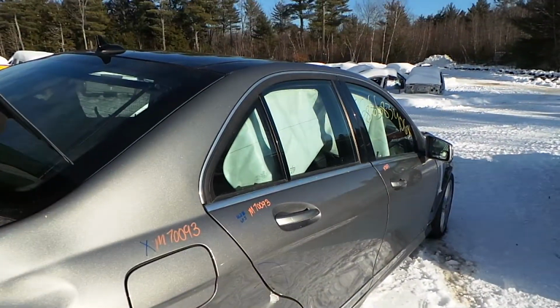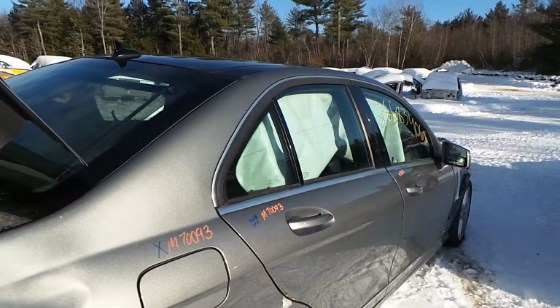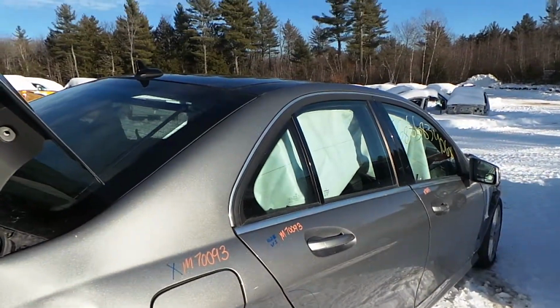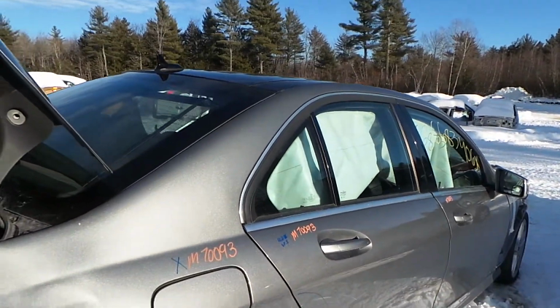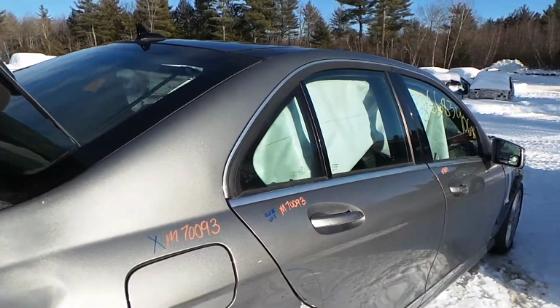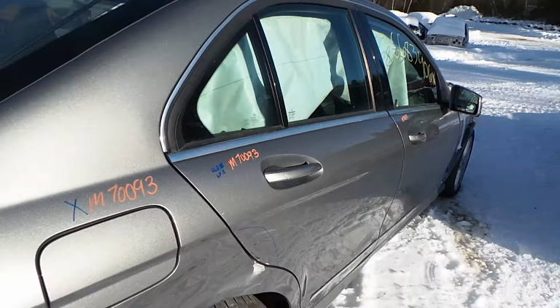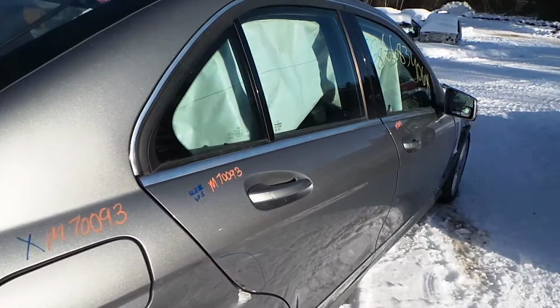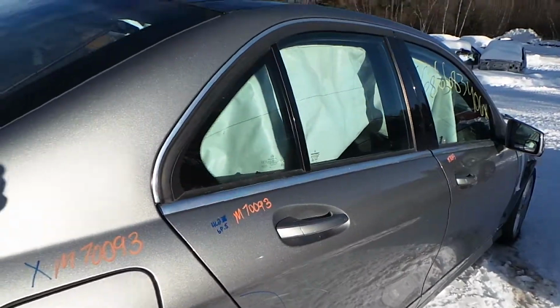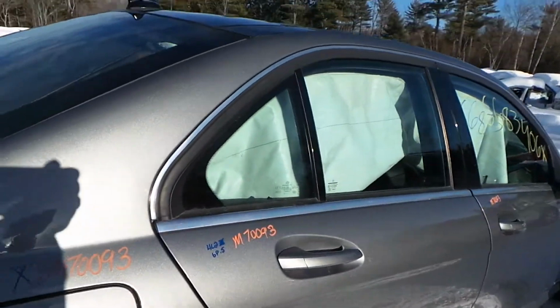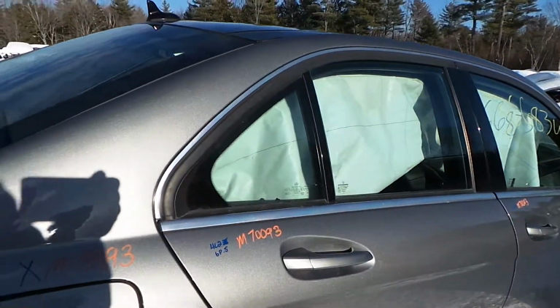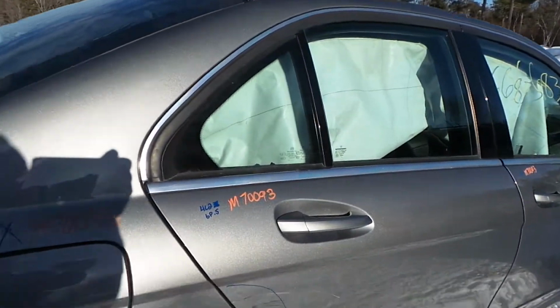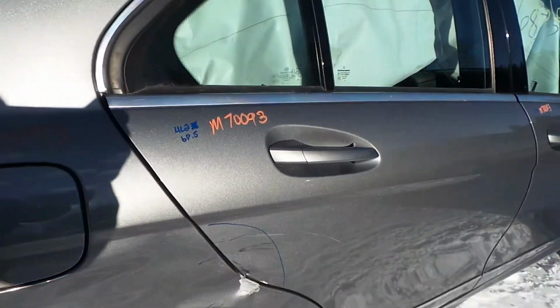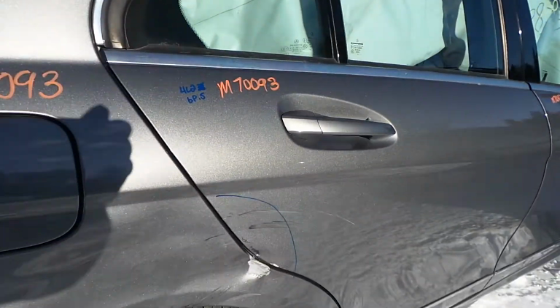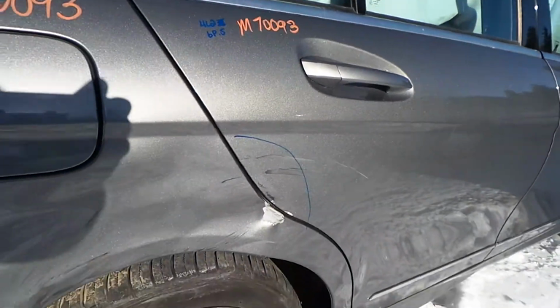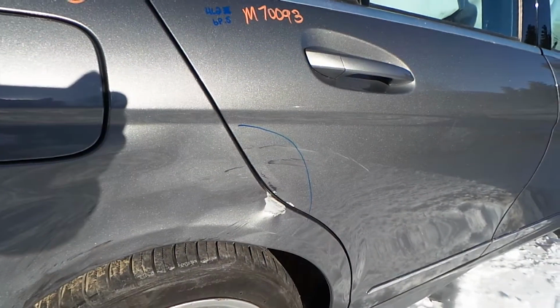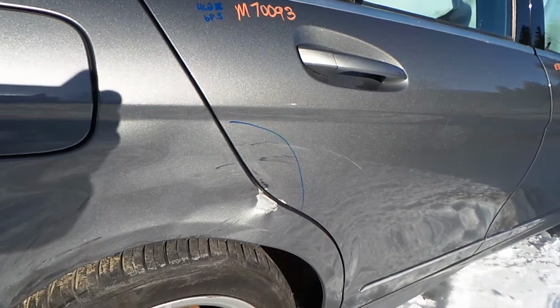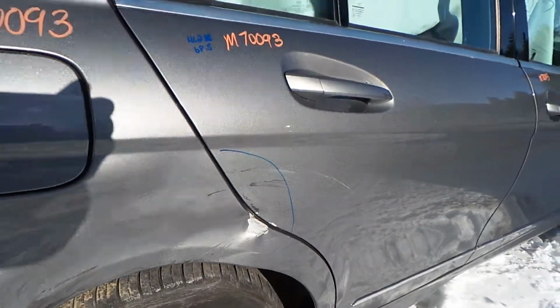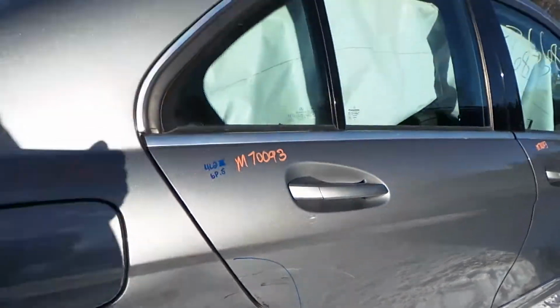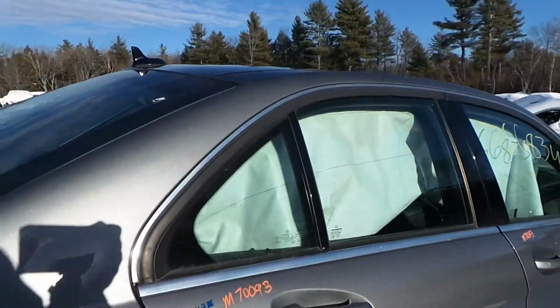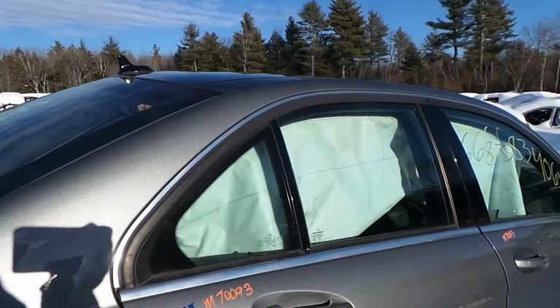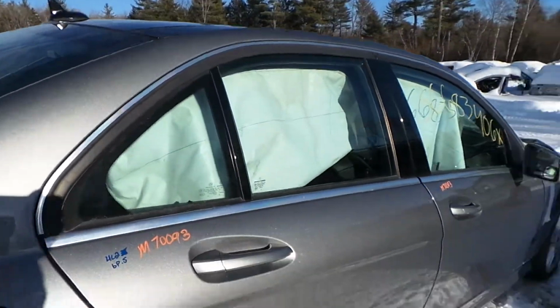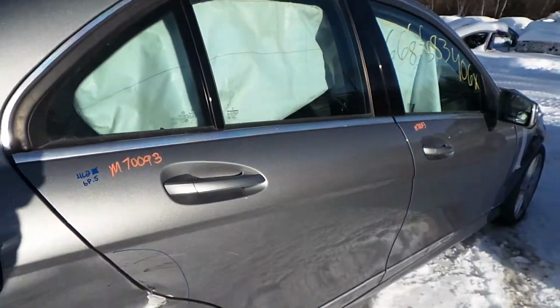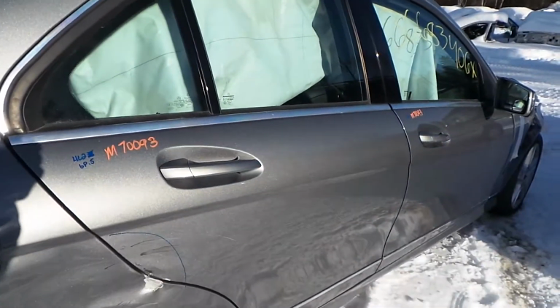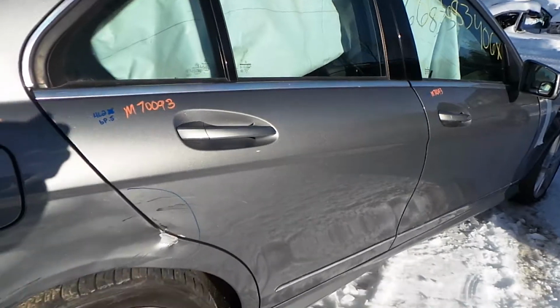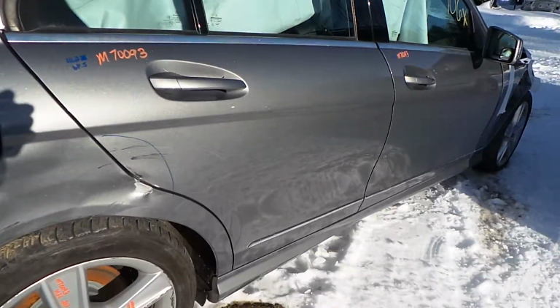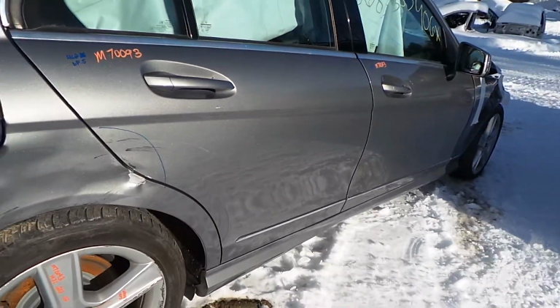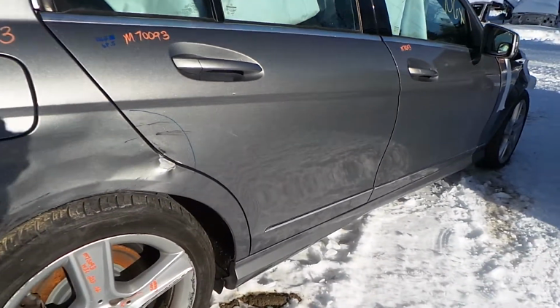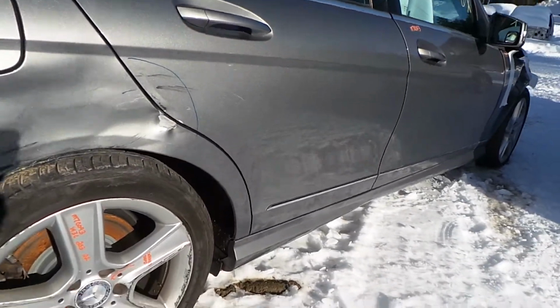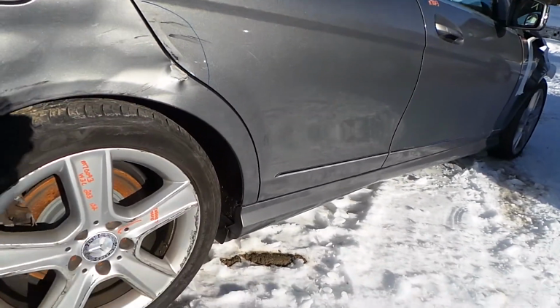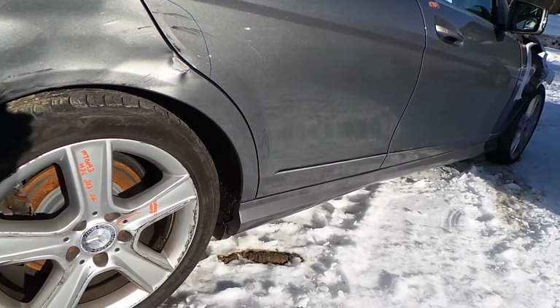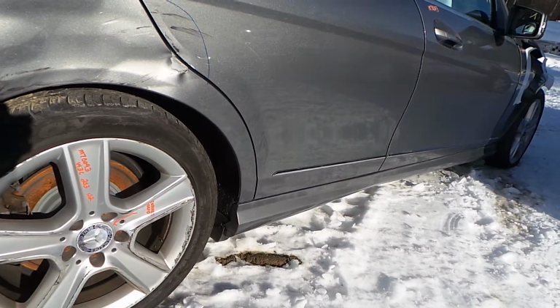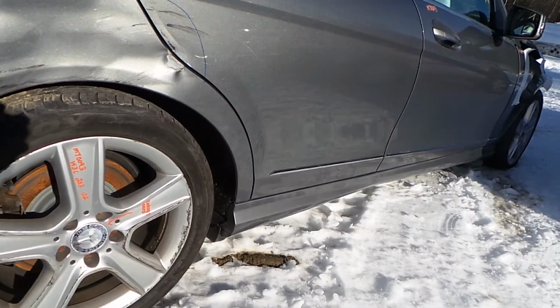Around the passenger side, the passenger rear door does have a little bit of lip damage from how the vehicle was hit, but it's still very usable. We have another good rocker molding.